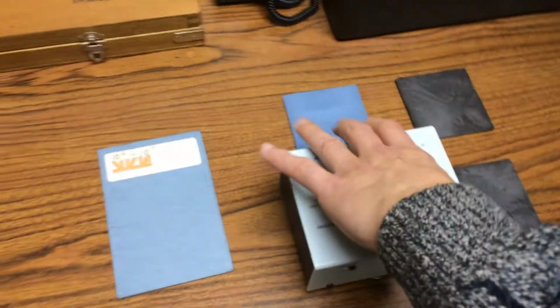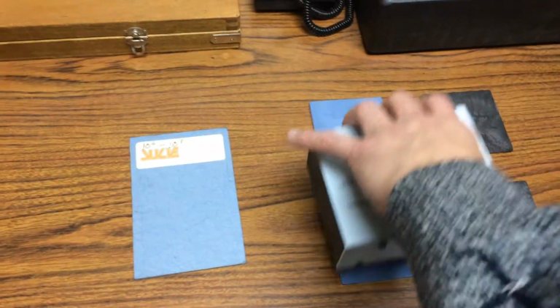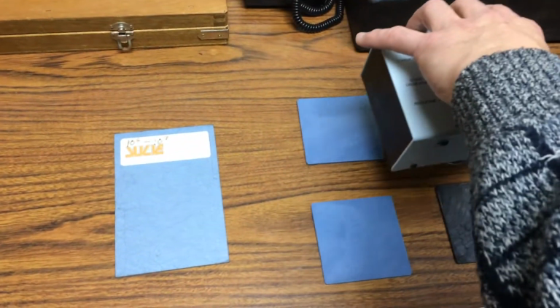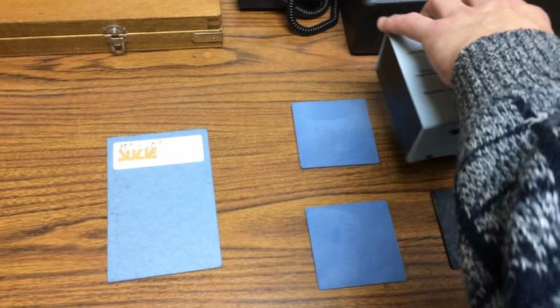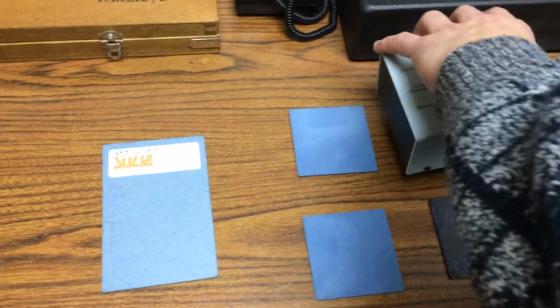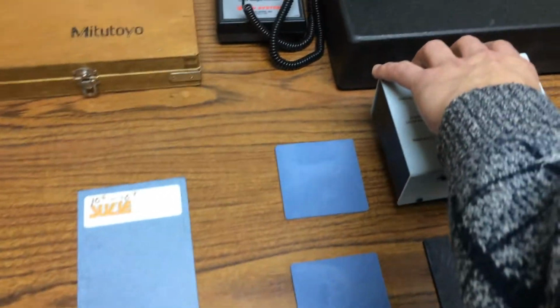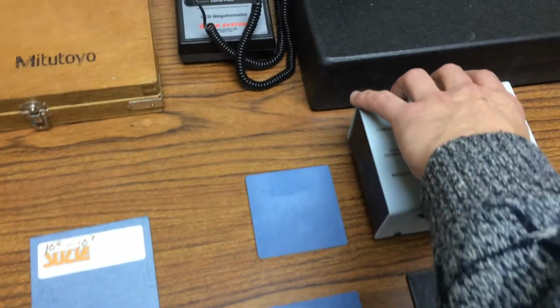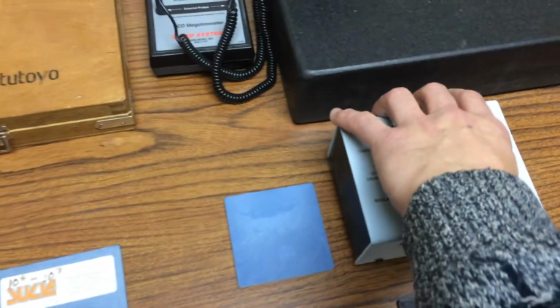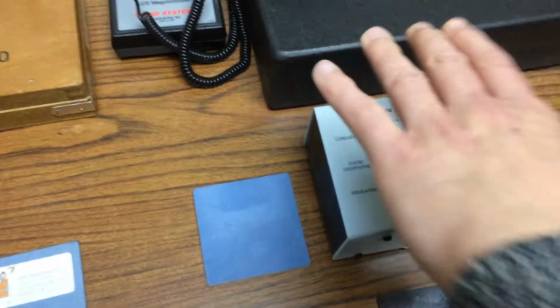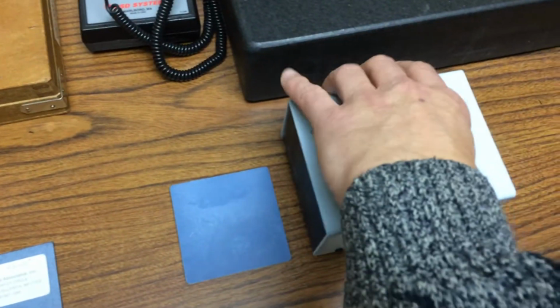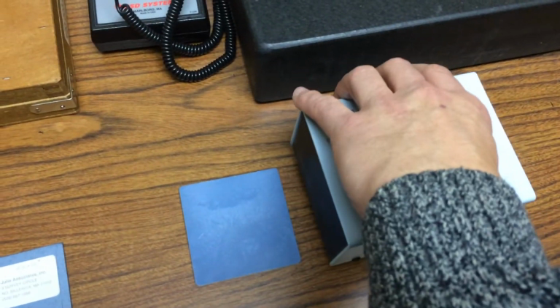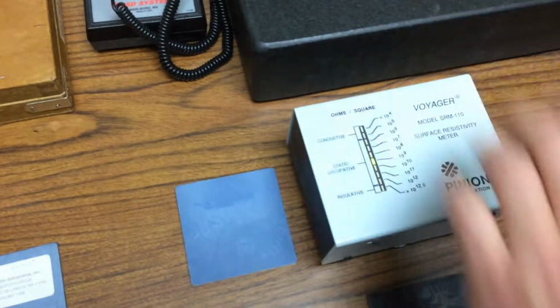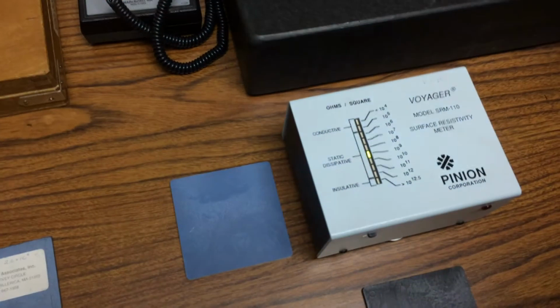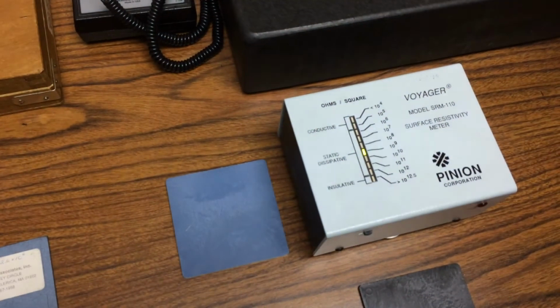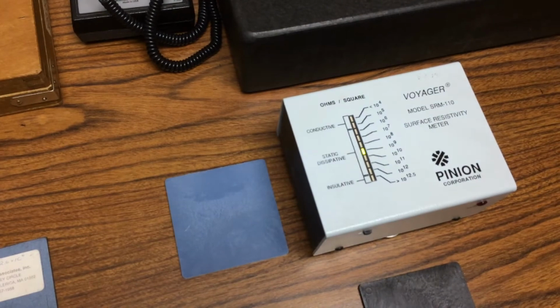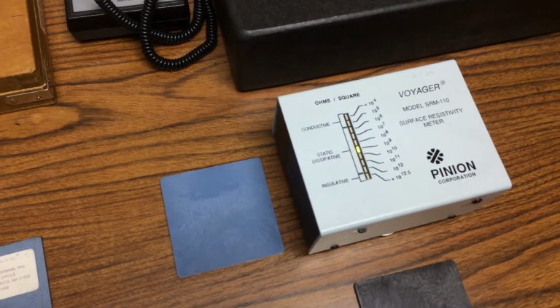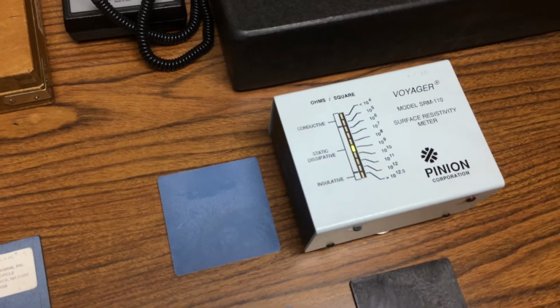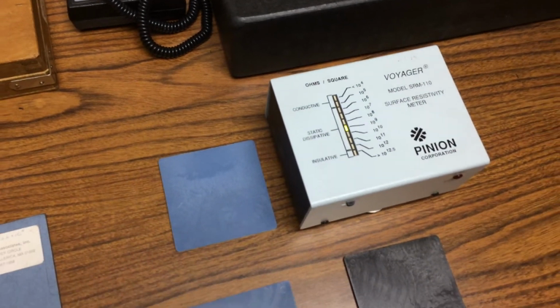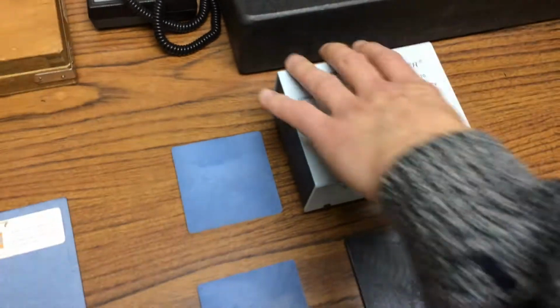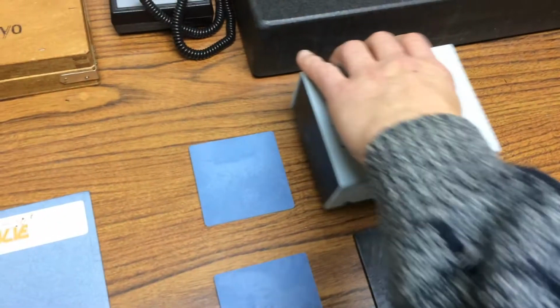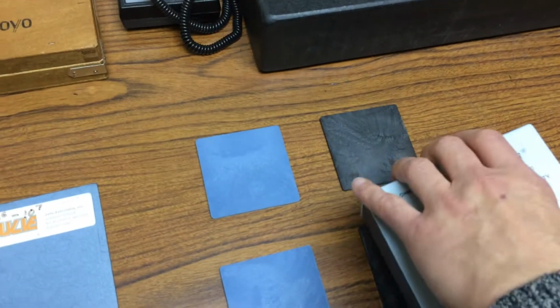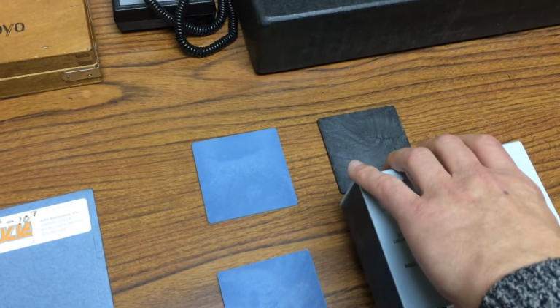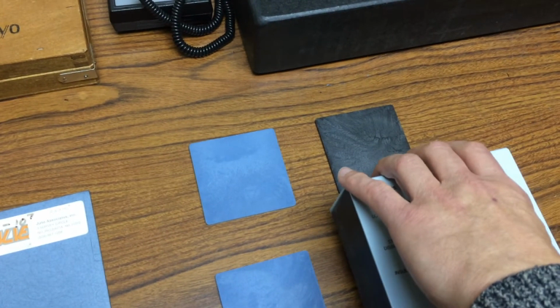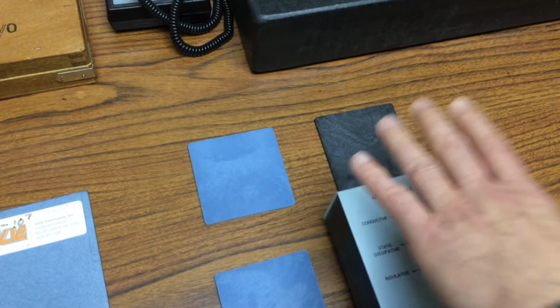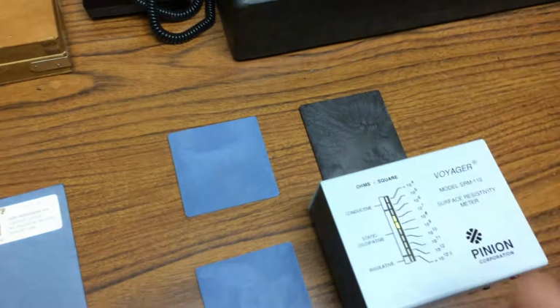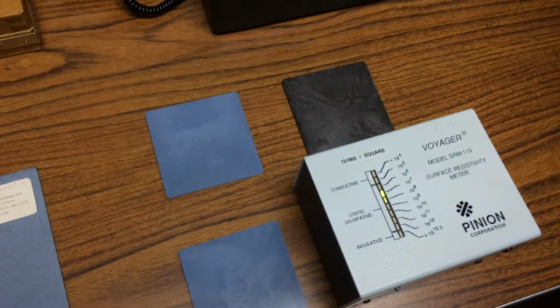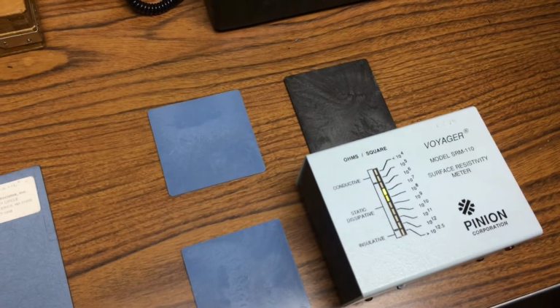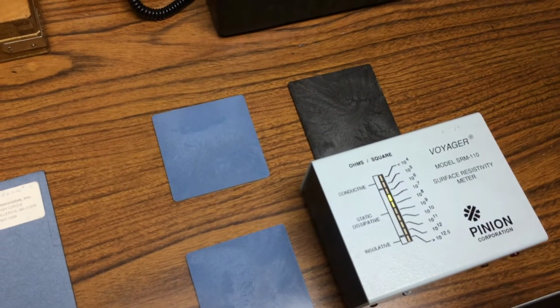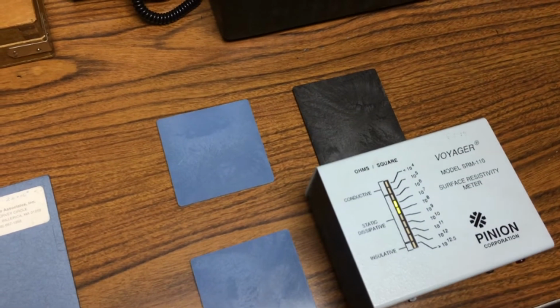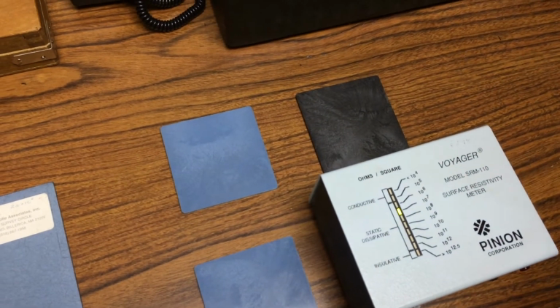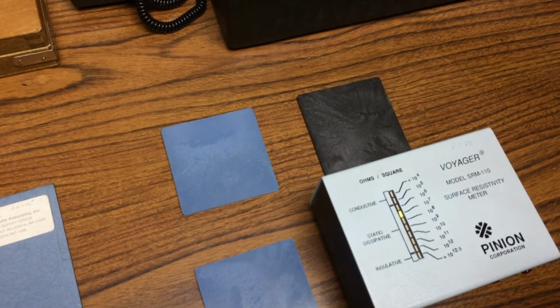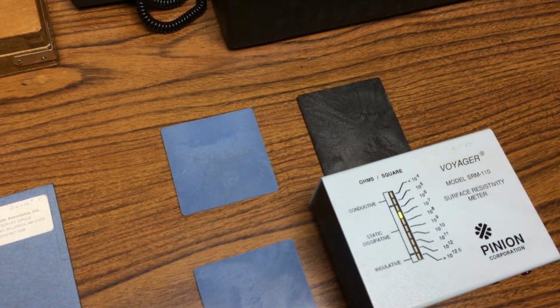Moving on to the black plaques, which represent the high temperature material: 10⁻⁹ on the first, and 10⁻⁷ to 10⁻⁸ on the second.